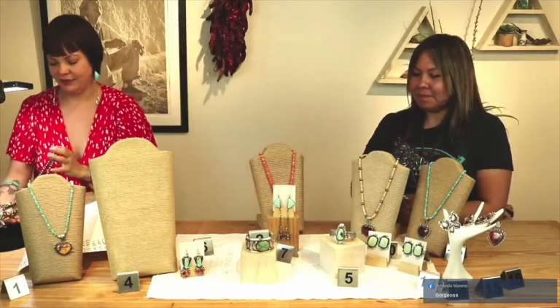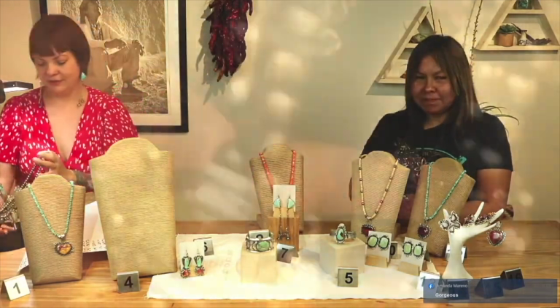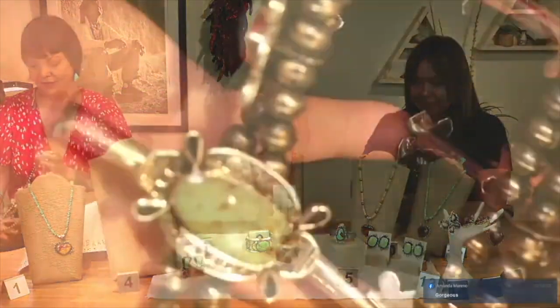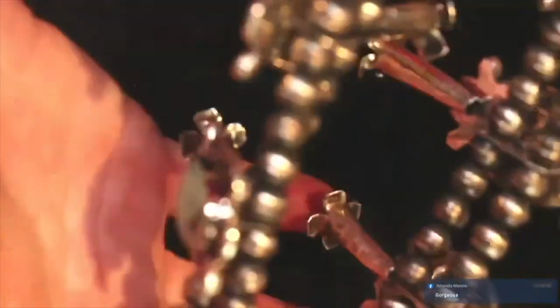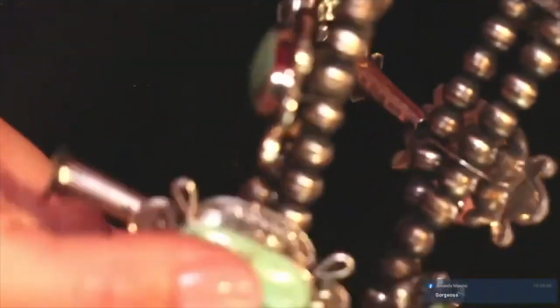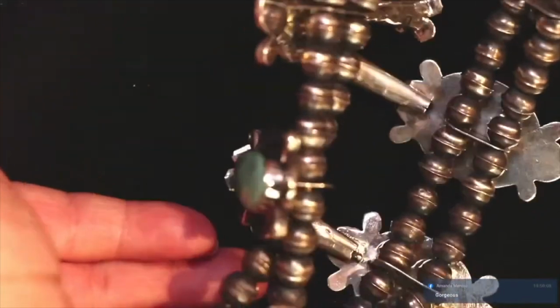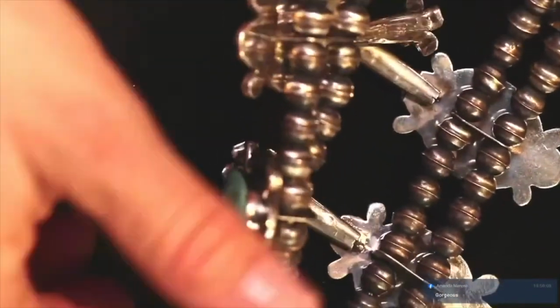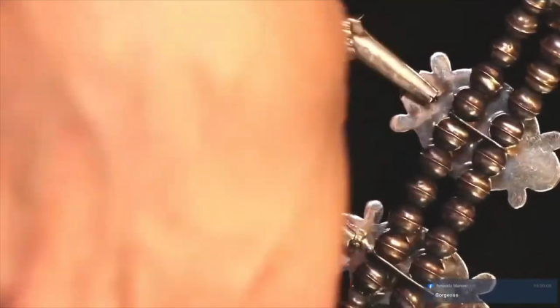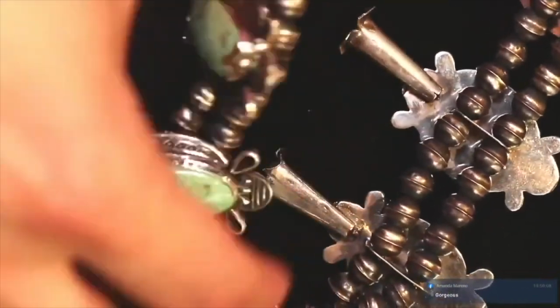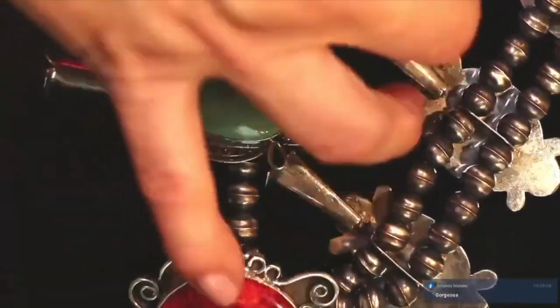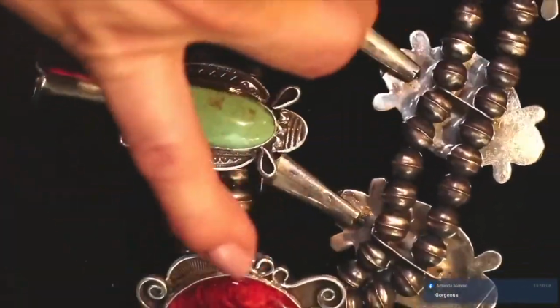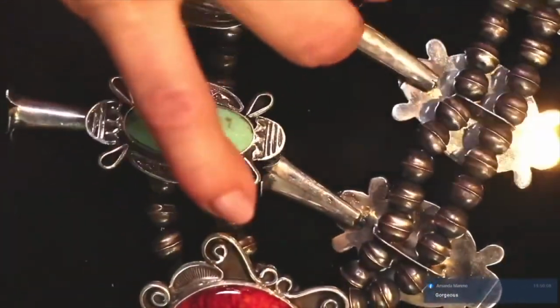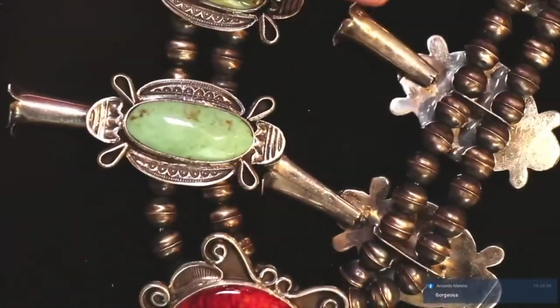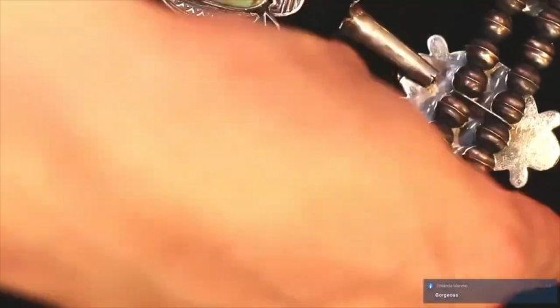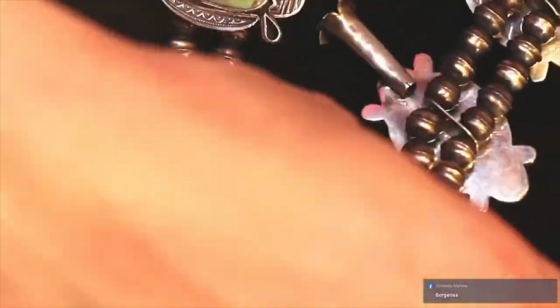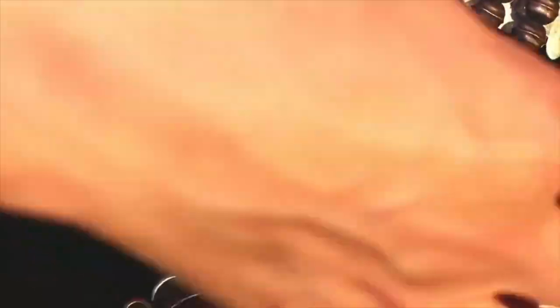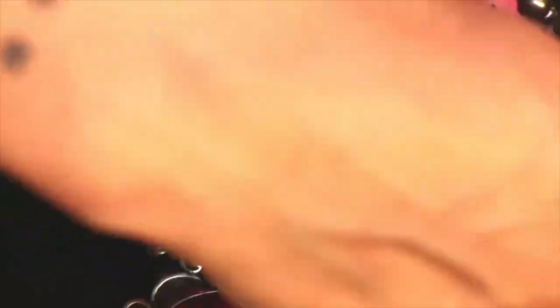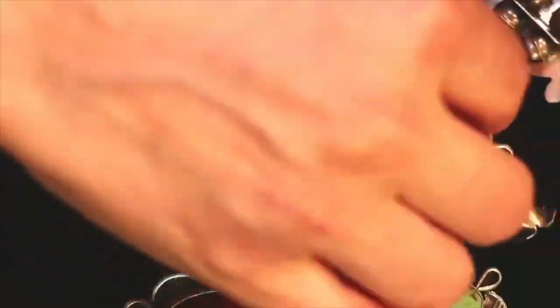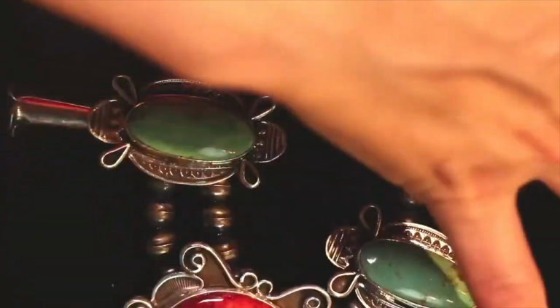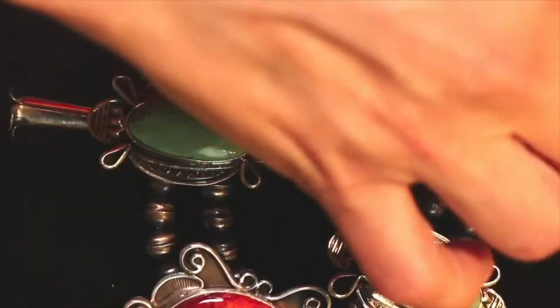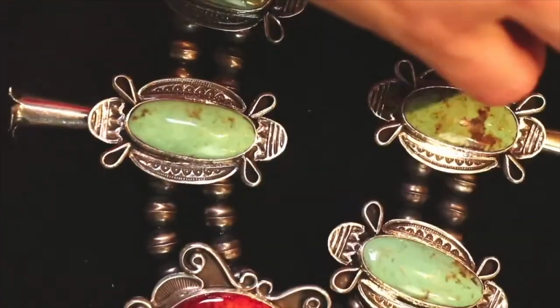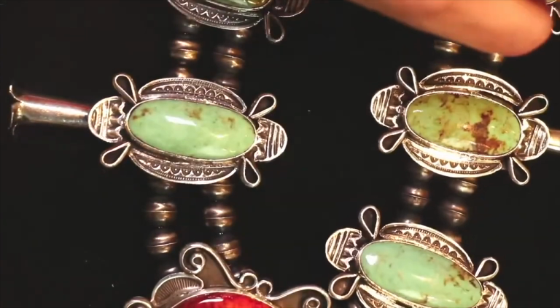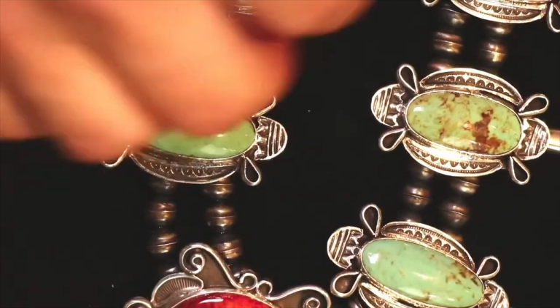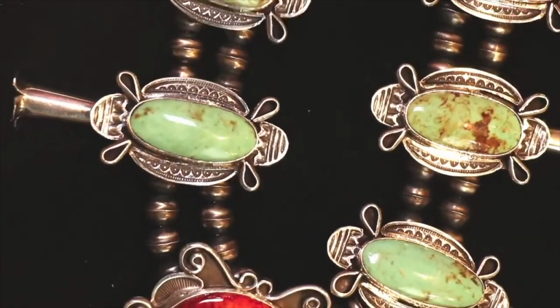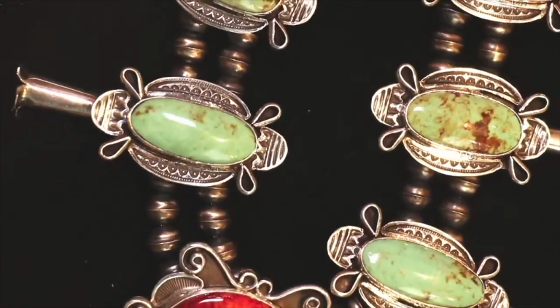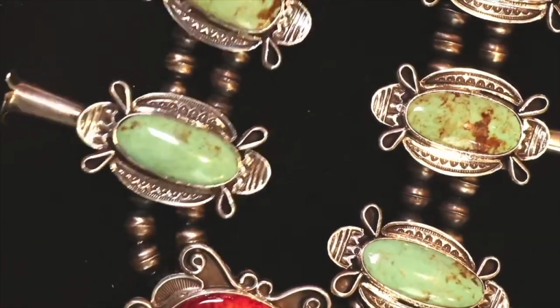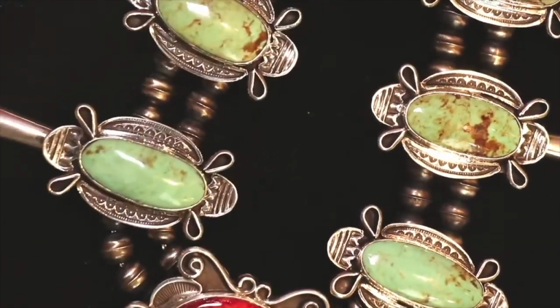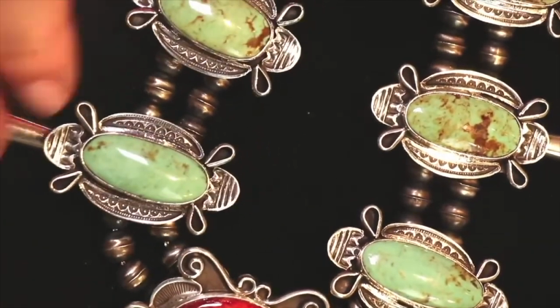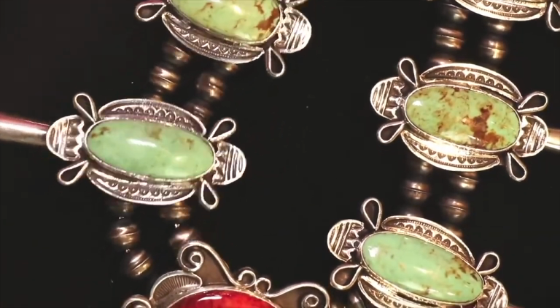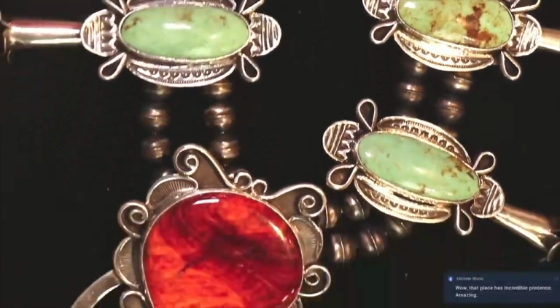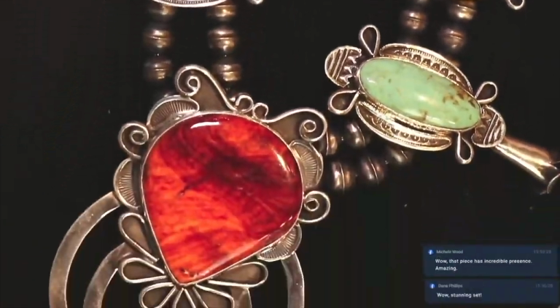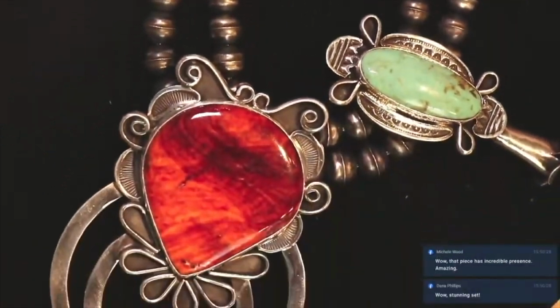Absolute love with it. It's got nice weight to it, amazing quality stones. All of our little blossoms turn the right way. I'm going to have to zoom out — actually I'll give you a little close-up first.